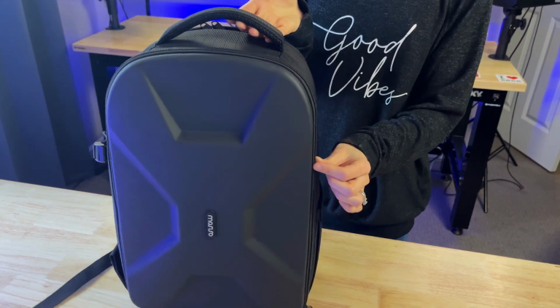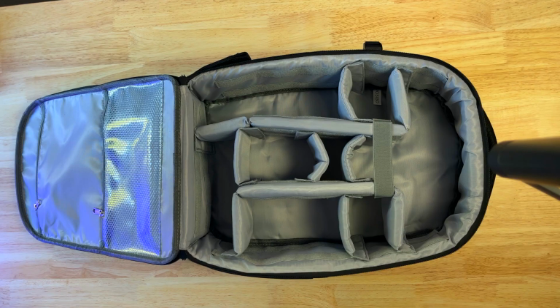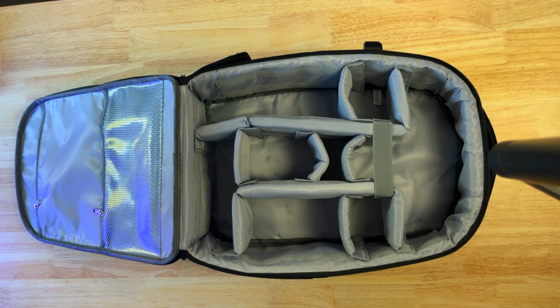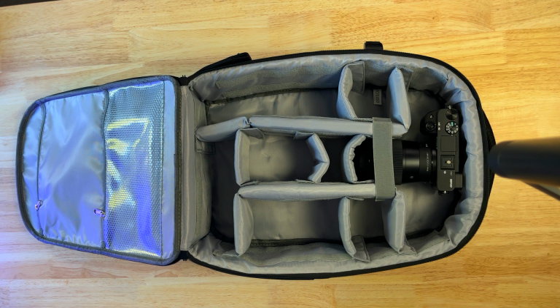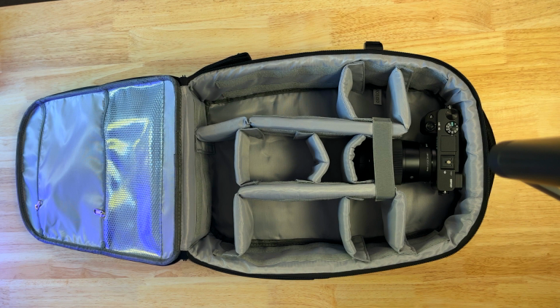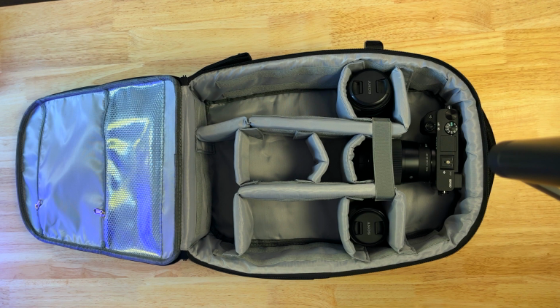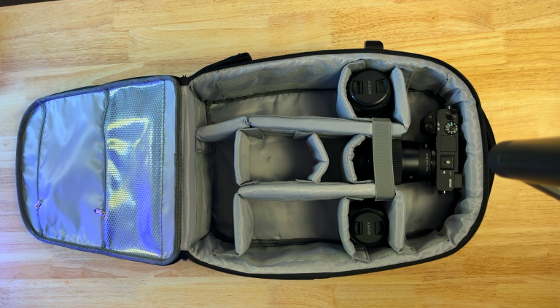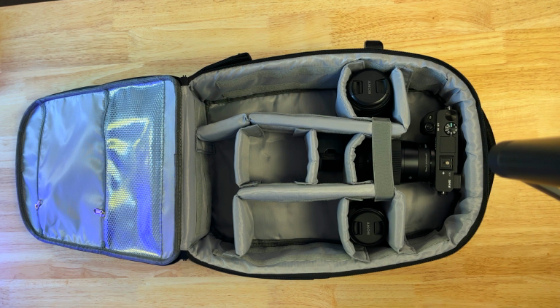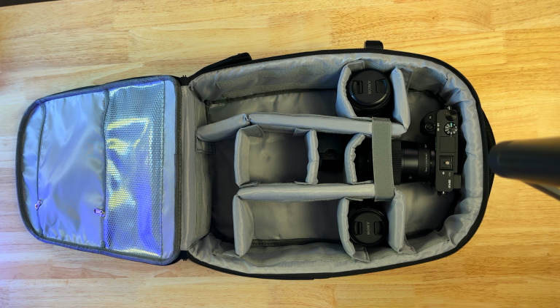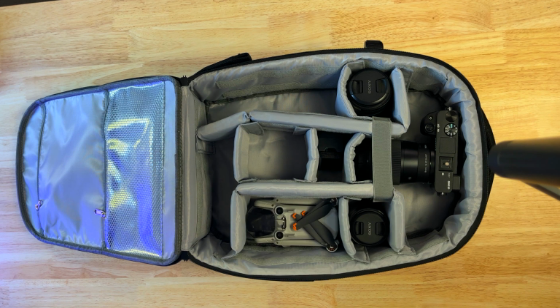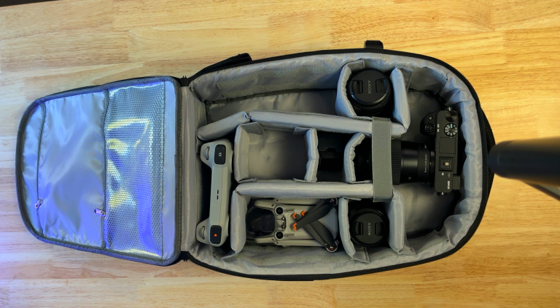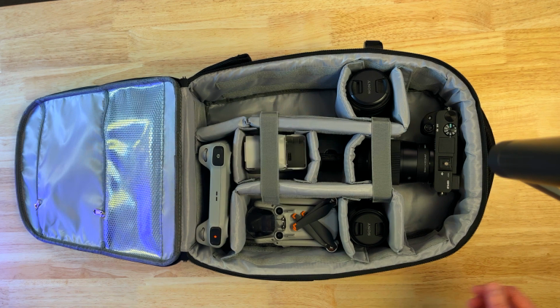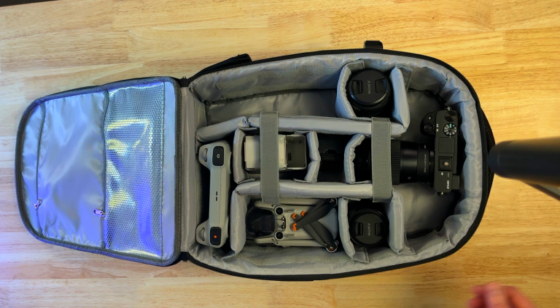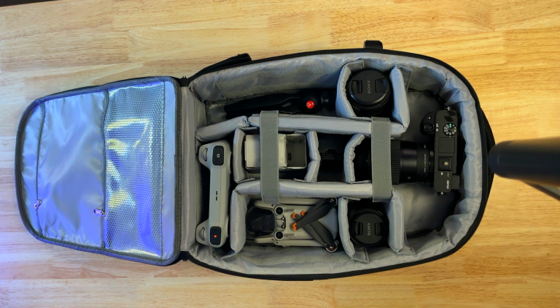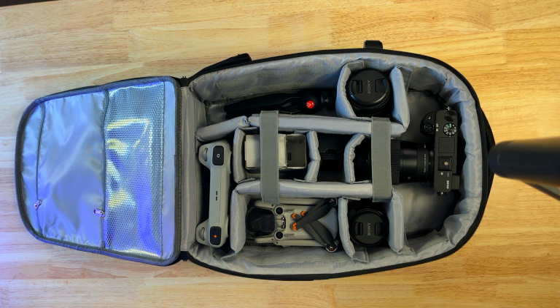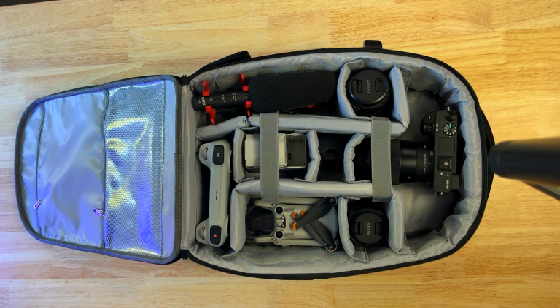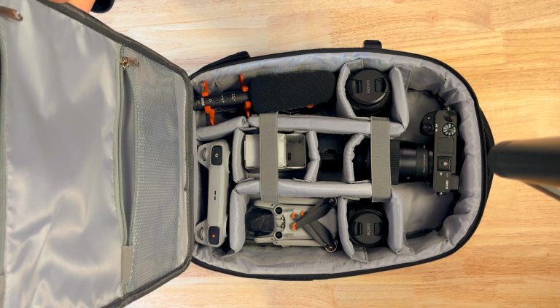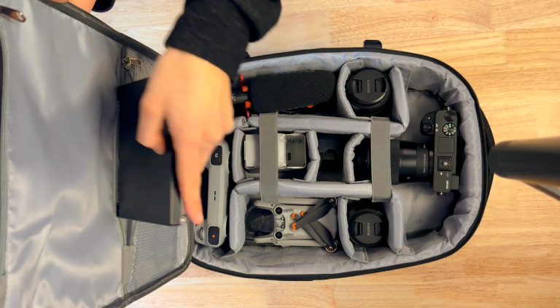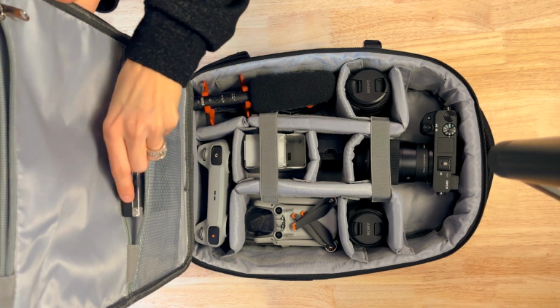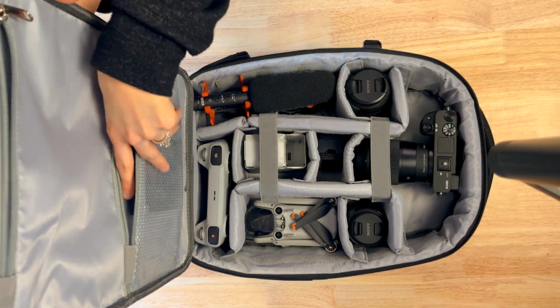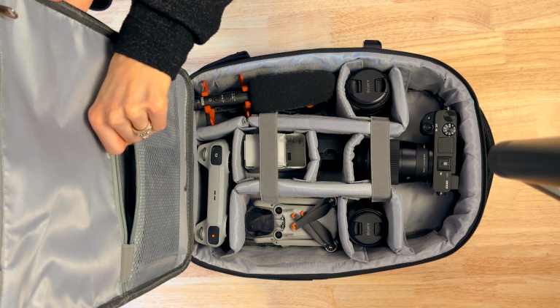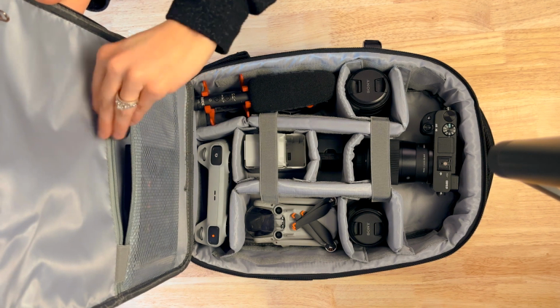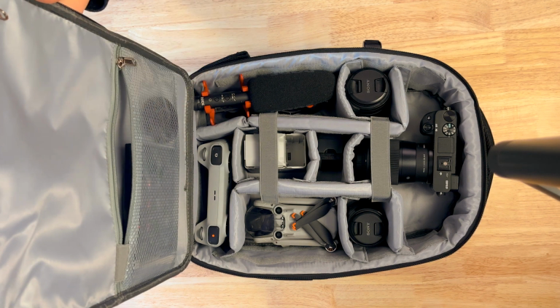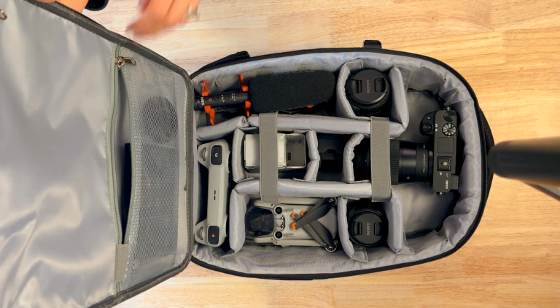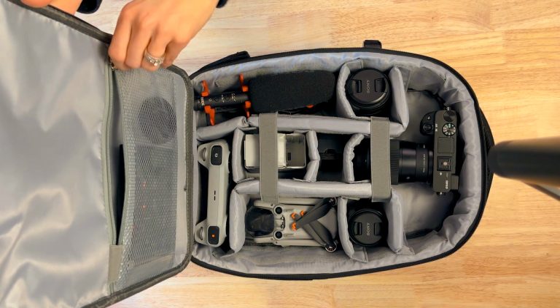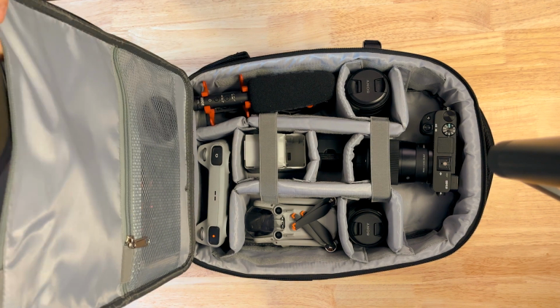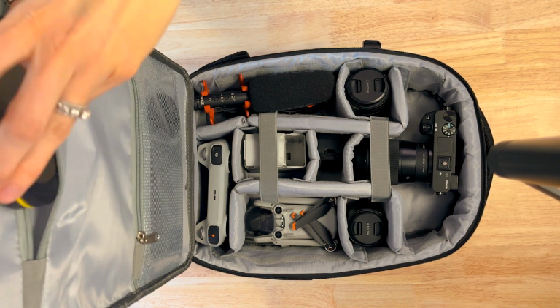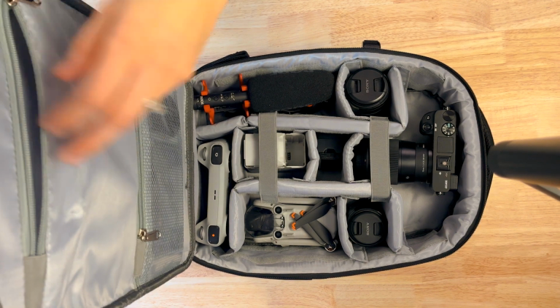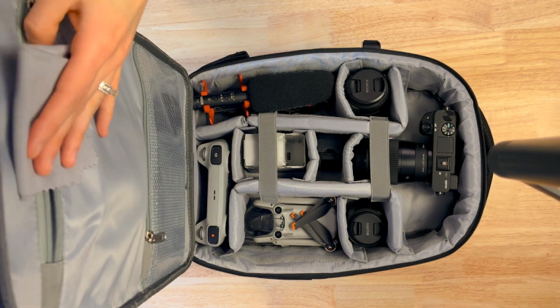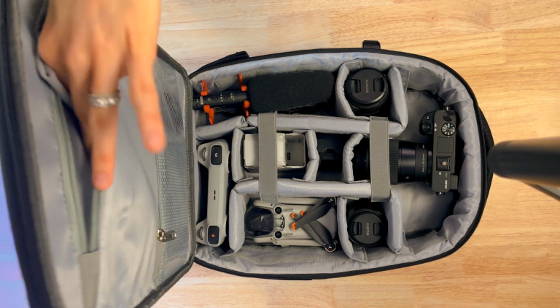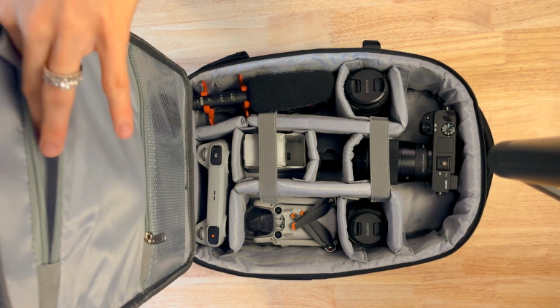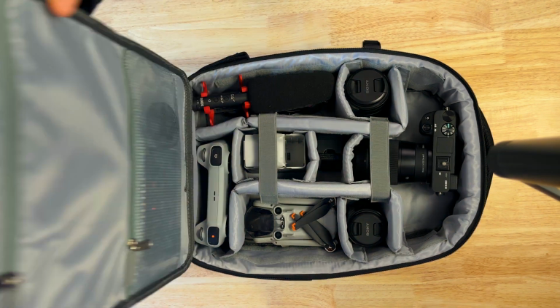Inside we're able to fit our camera with two lenses, battery, our drone, remote, and charger, mini tripod, and travel mic. Plus inside the shell there are these flat pockets, great for things like ND filters, charging cords, lens caps, and more.